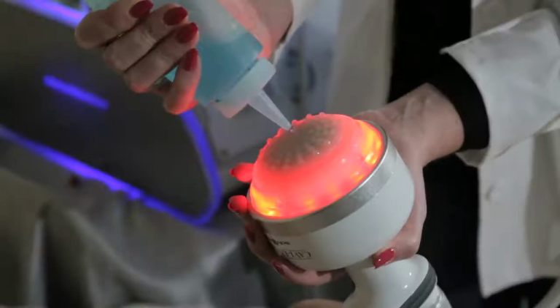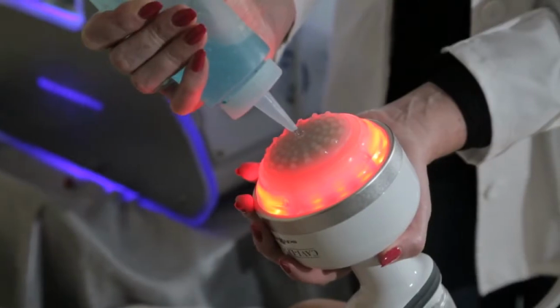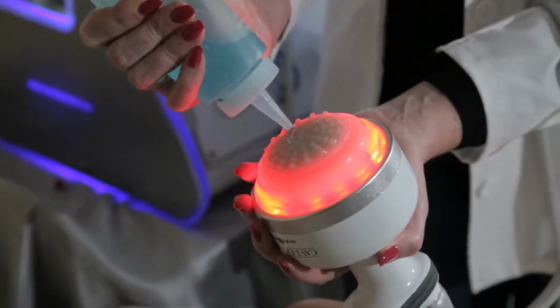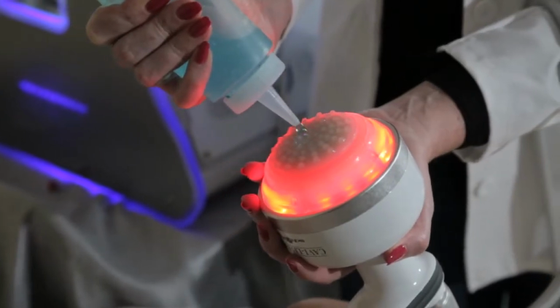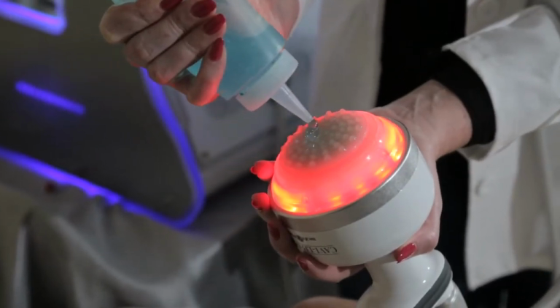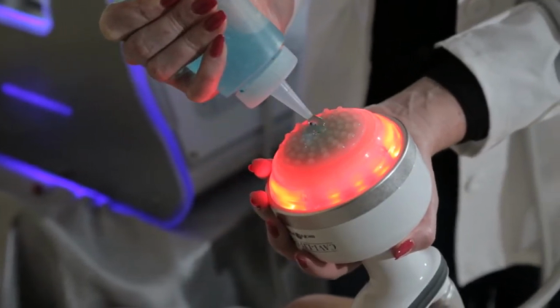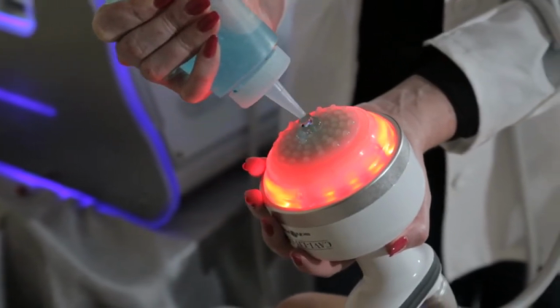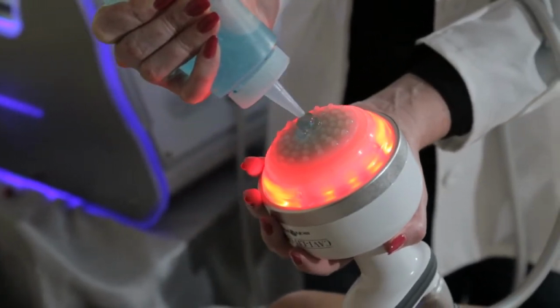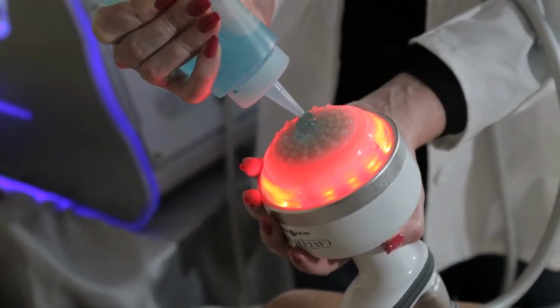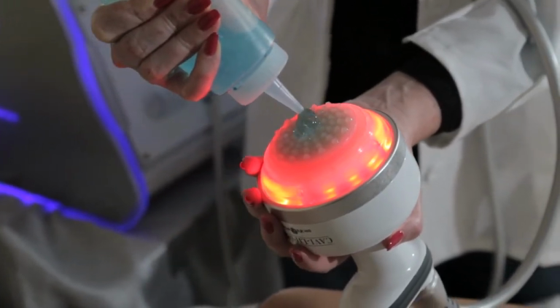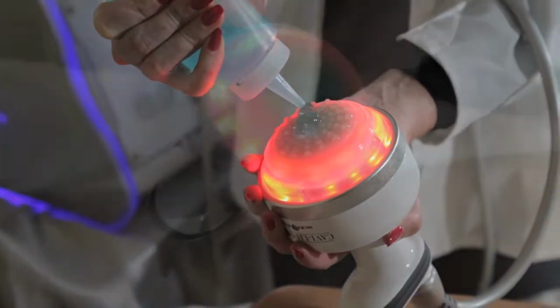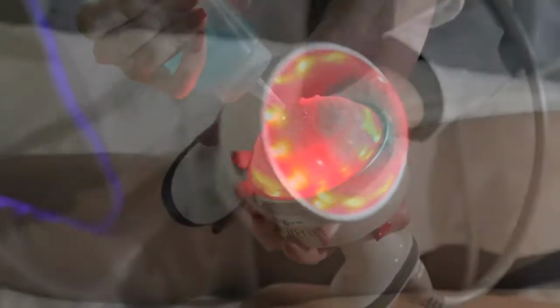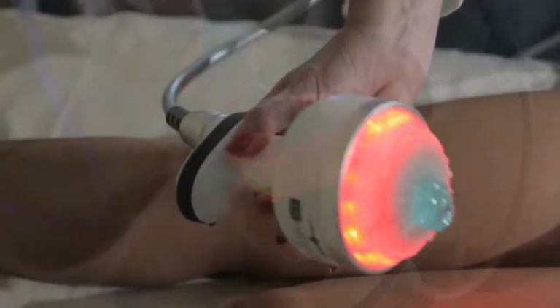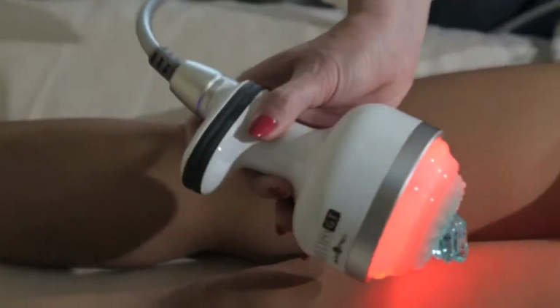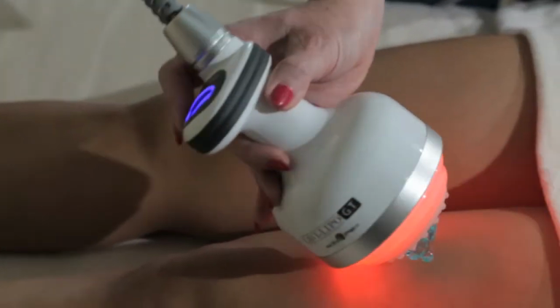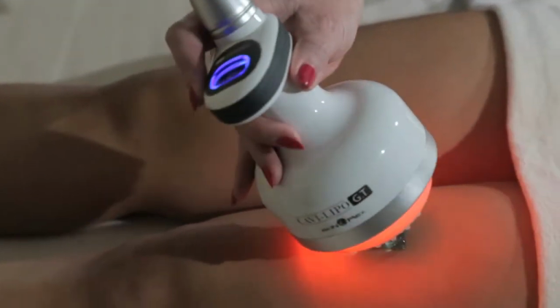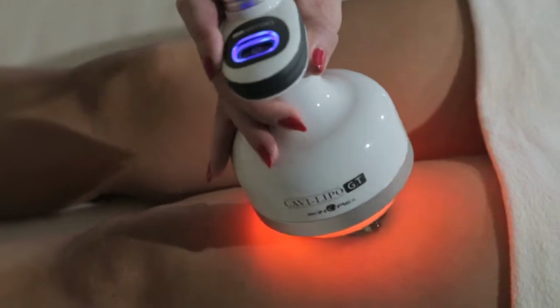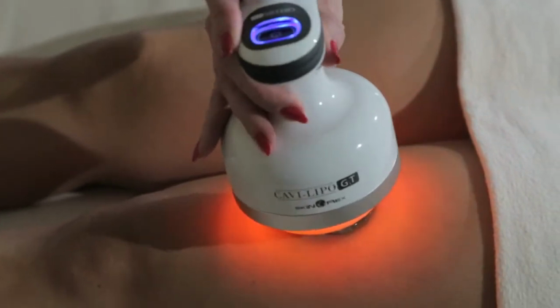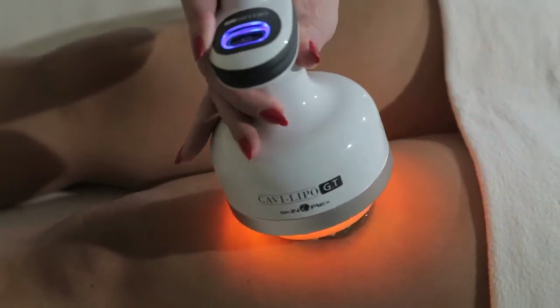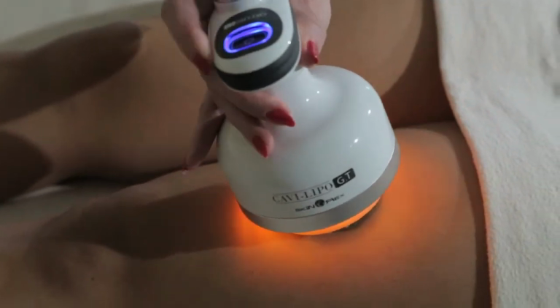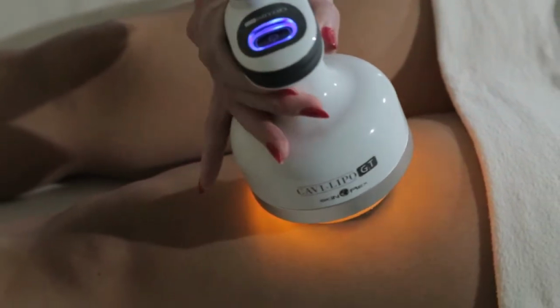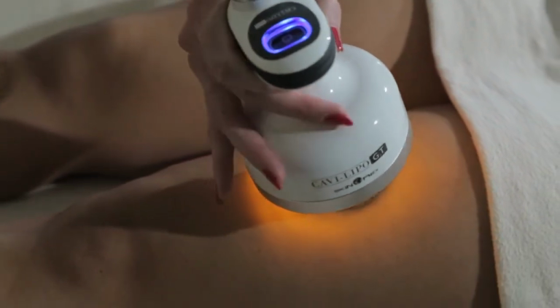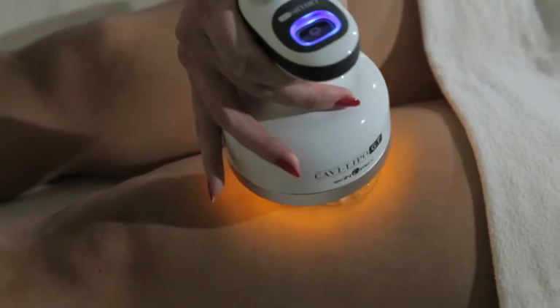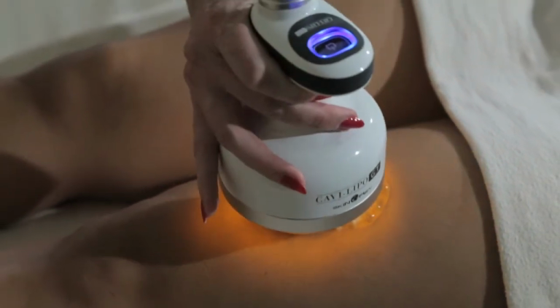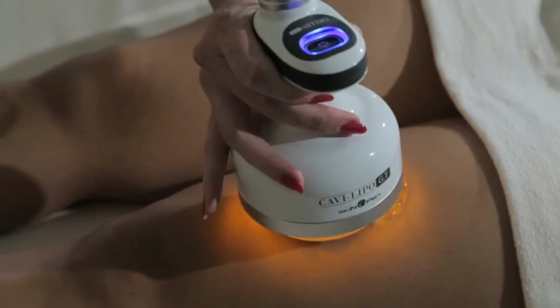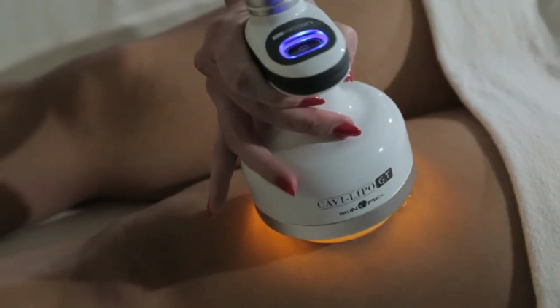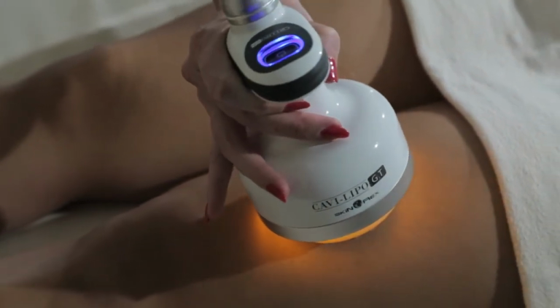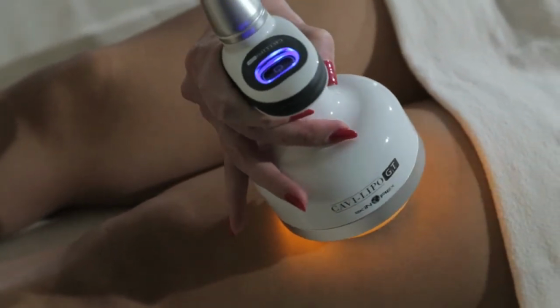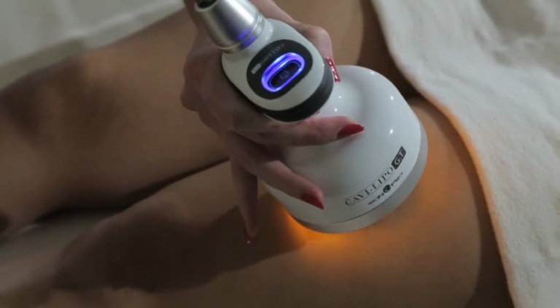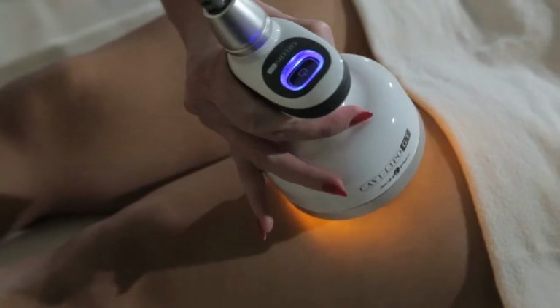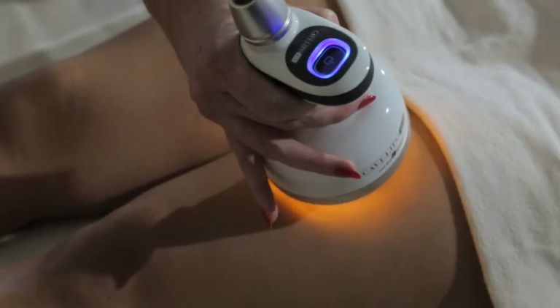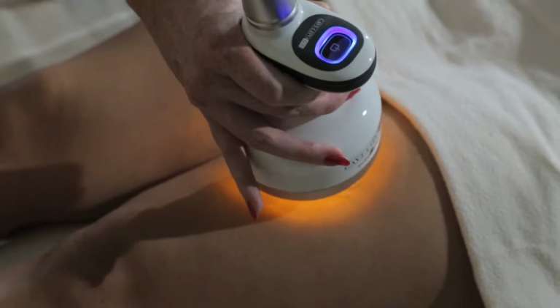The ultrasound causes vibration, which will dissolve the fat, and then your body's going to naturally absorb it. There's no downtime, there's no pain. You can do this on your lunch hour.